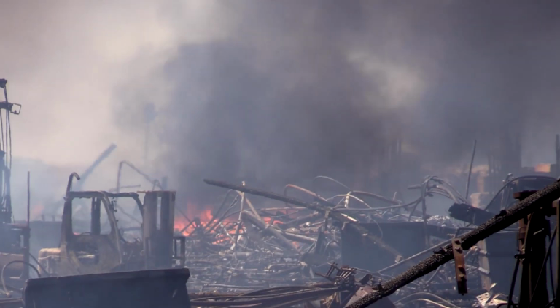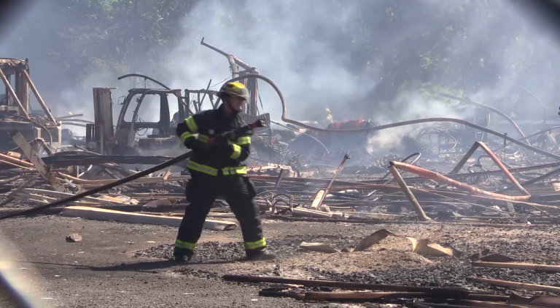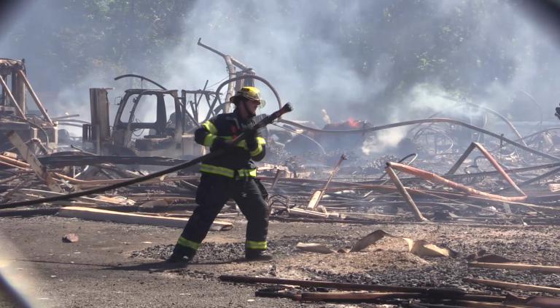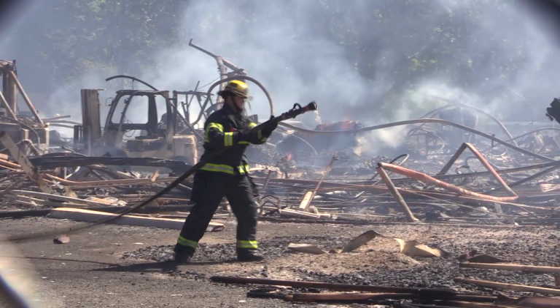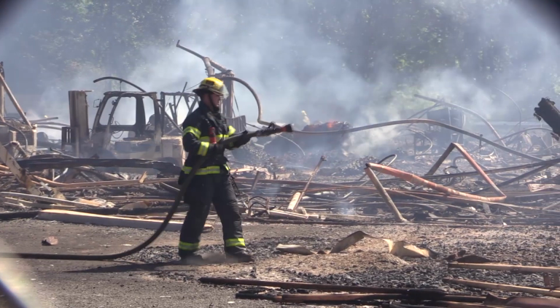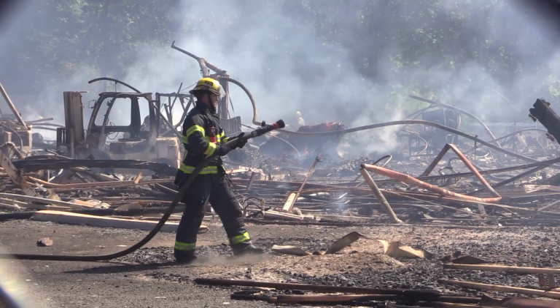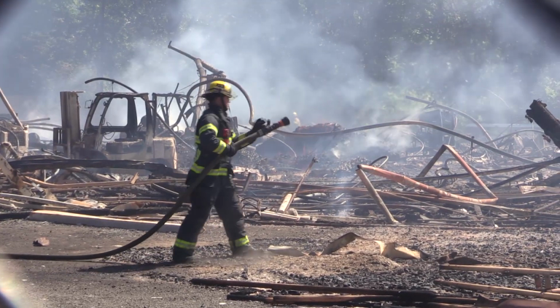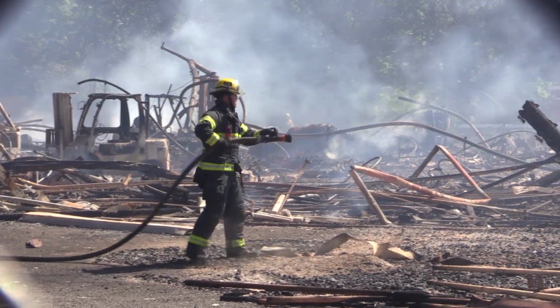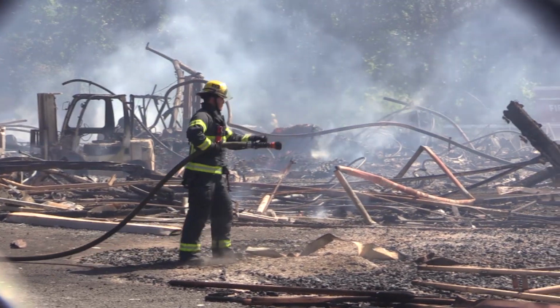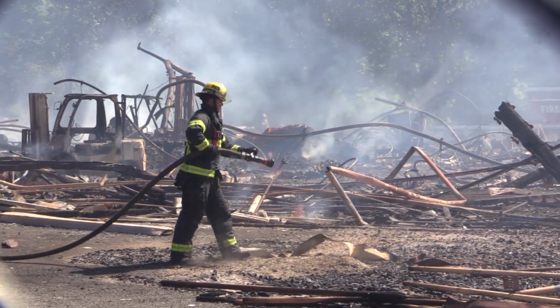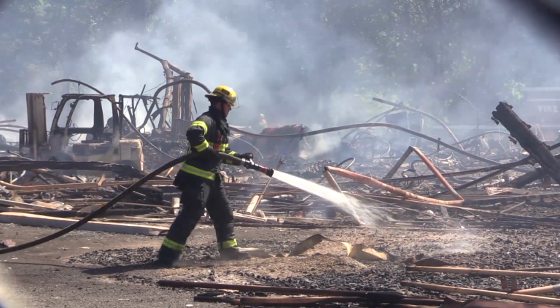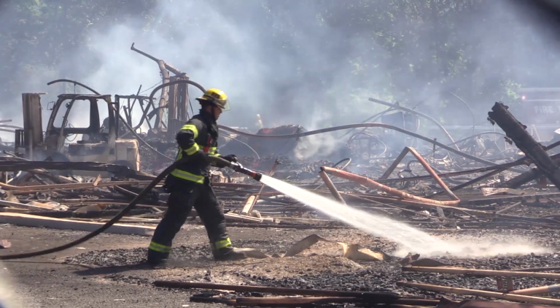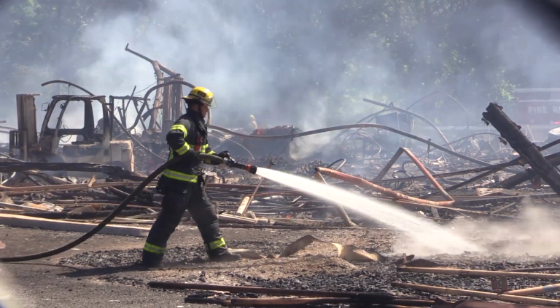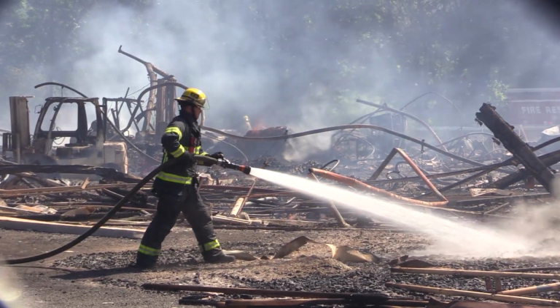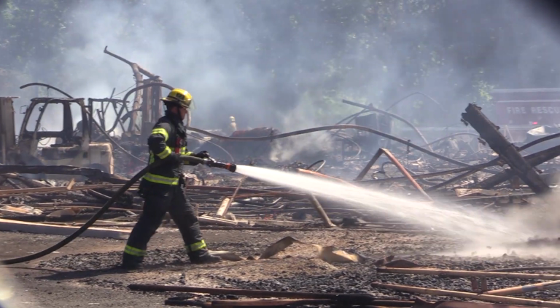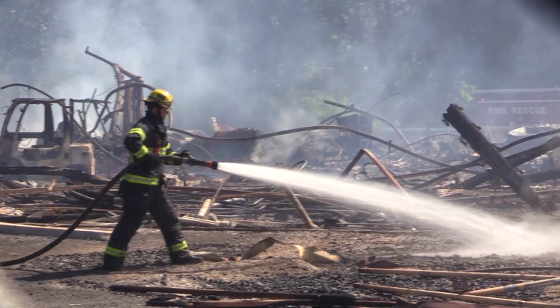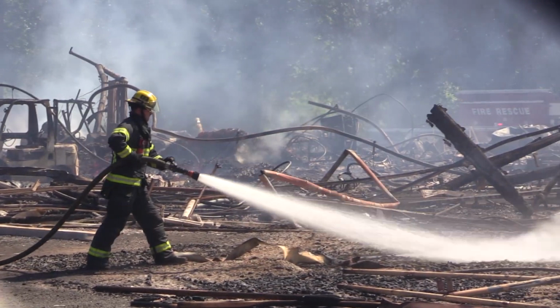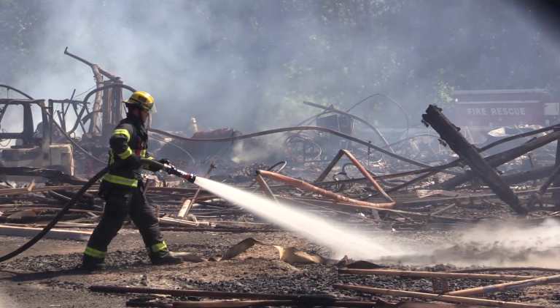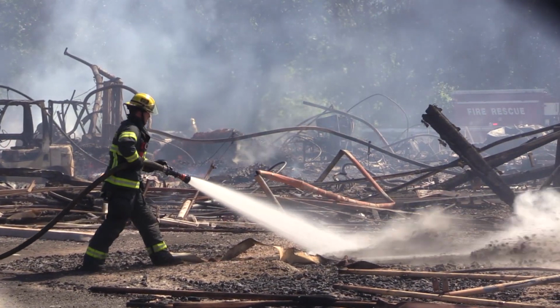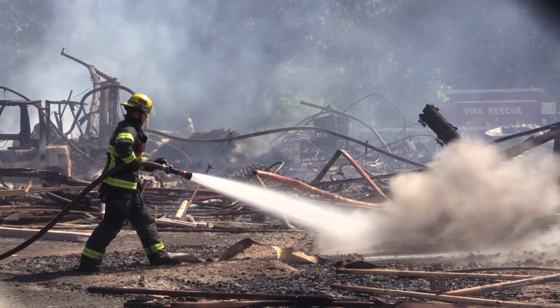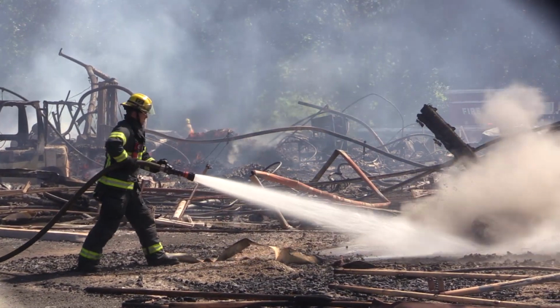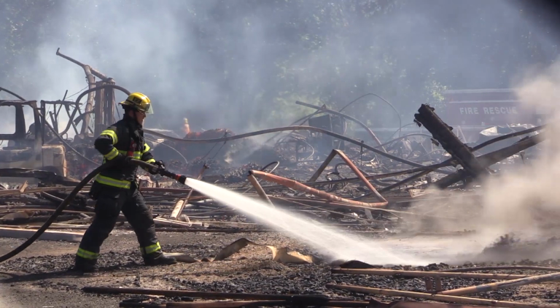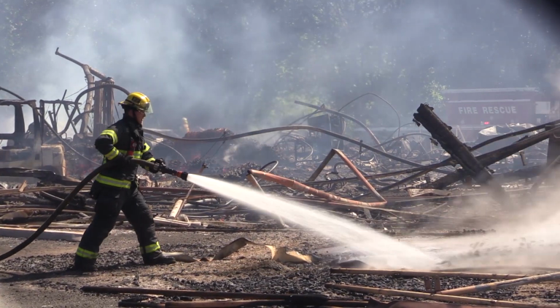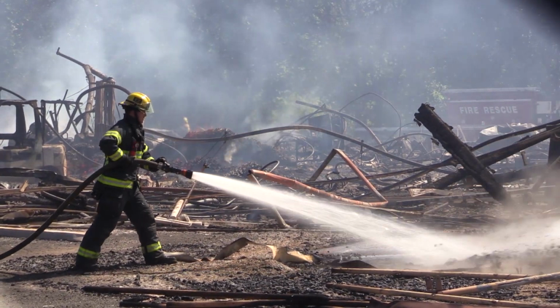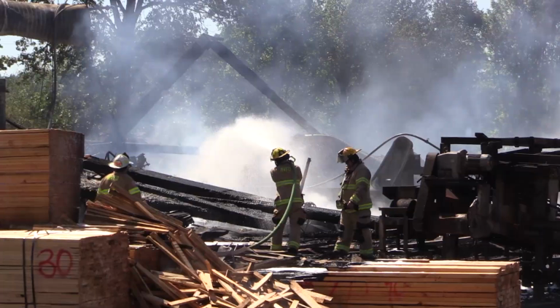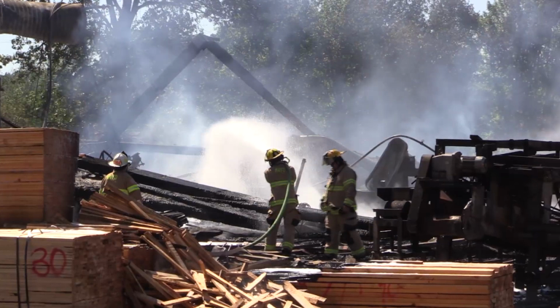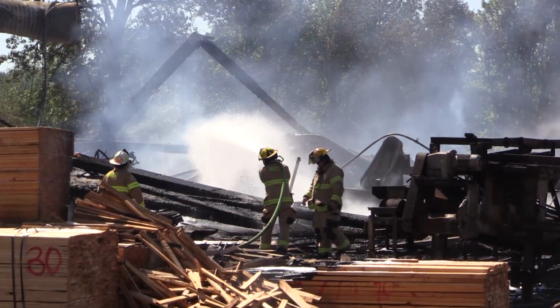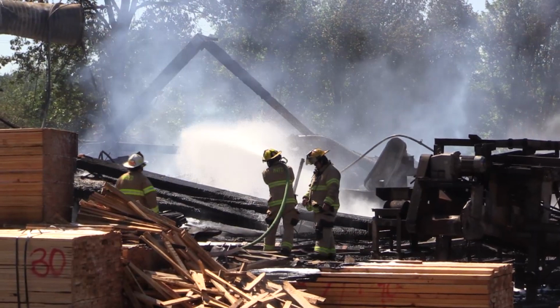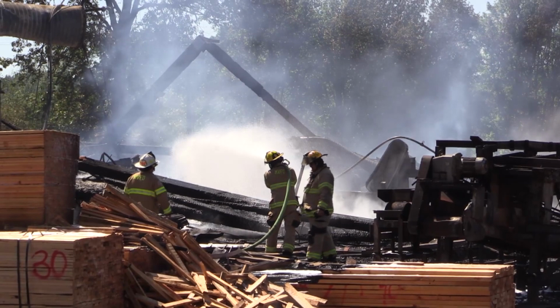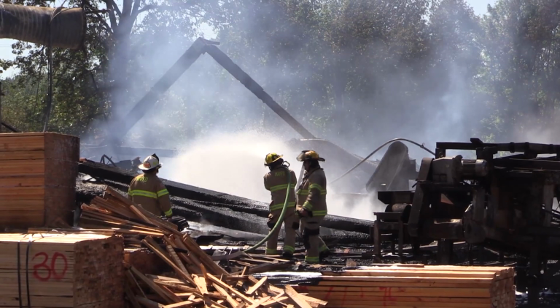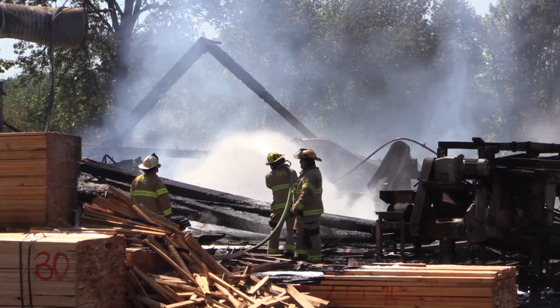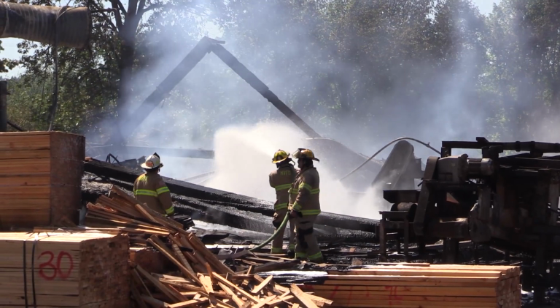The objective right now is to cool the main fire to a point where we can just leave it to burn itself out and patrol it. We'll be here most of the day doing that.